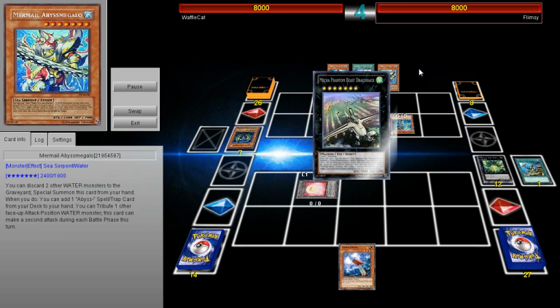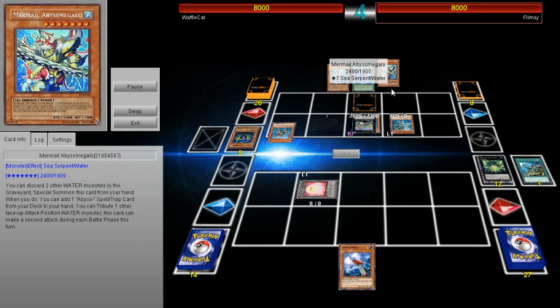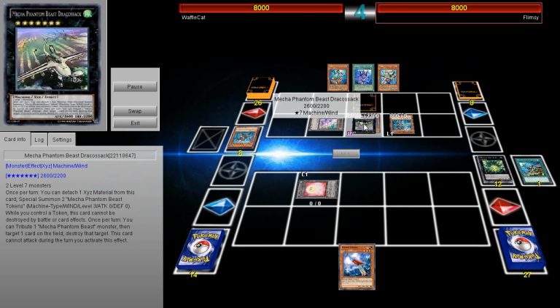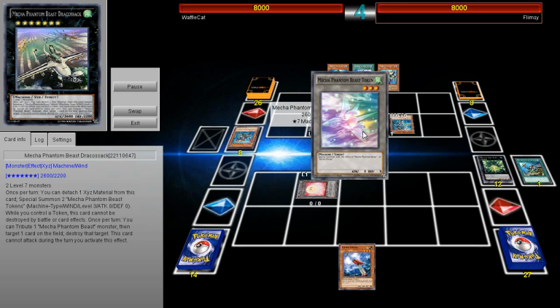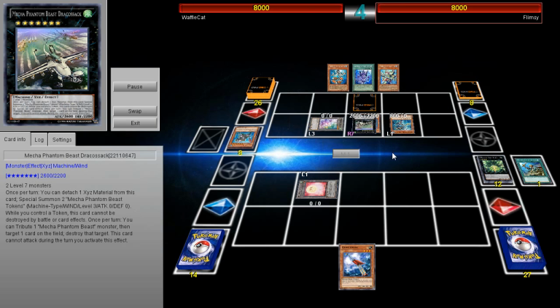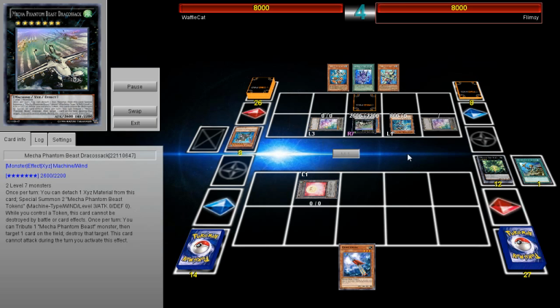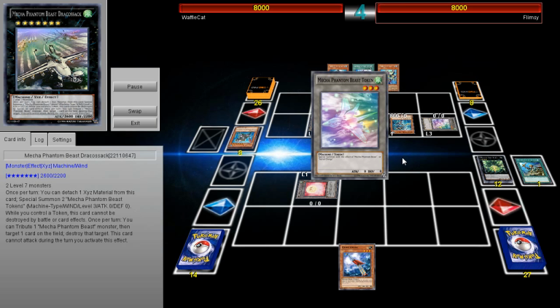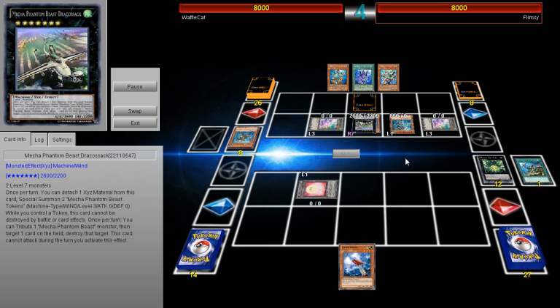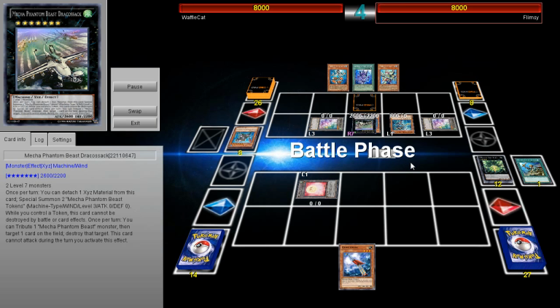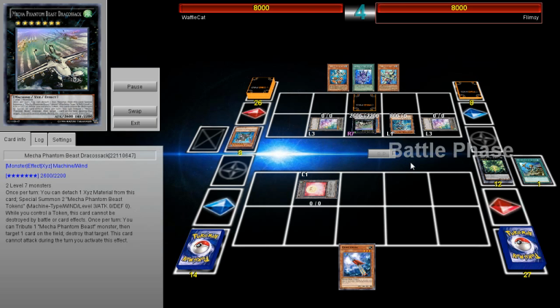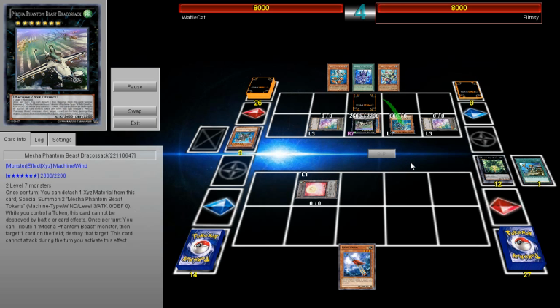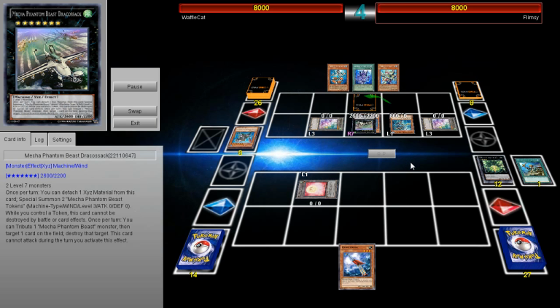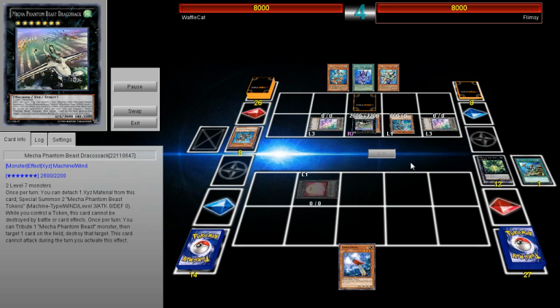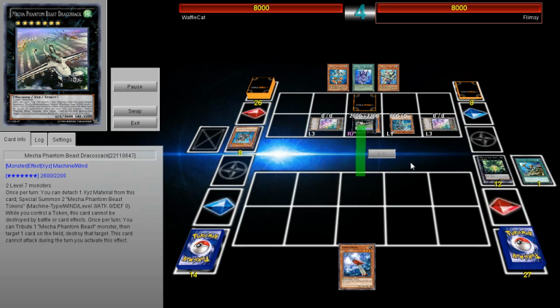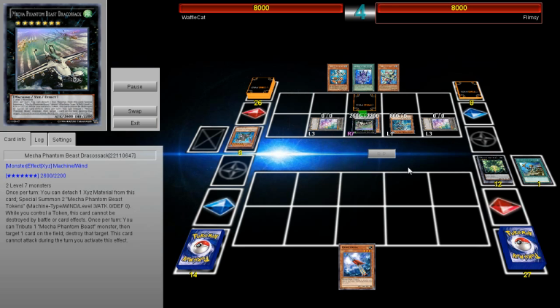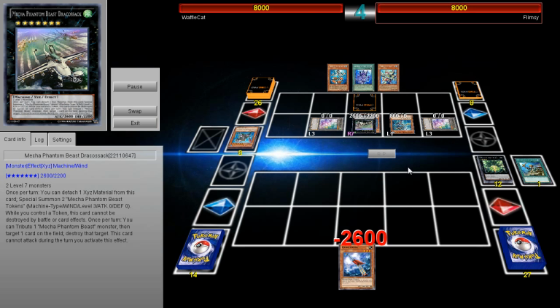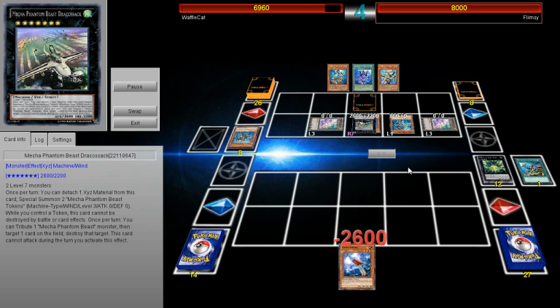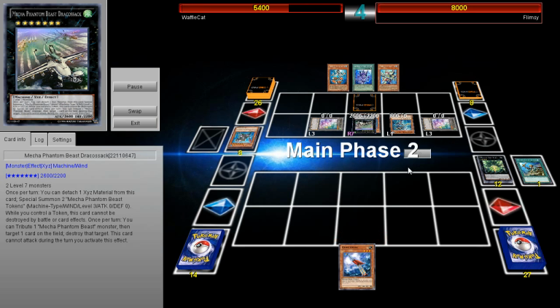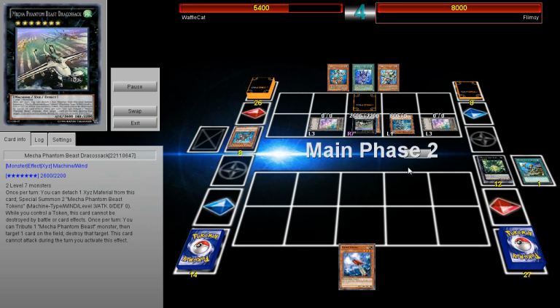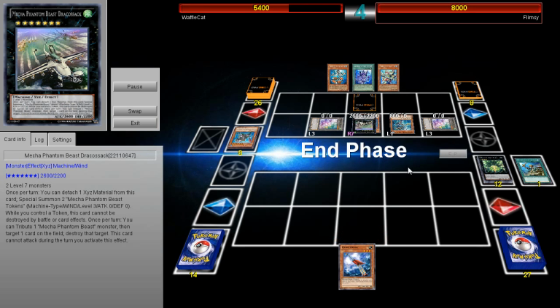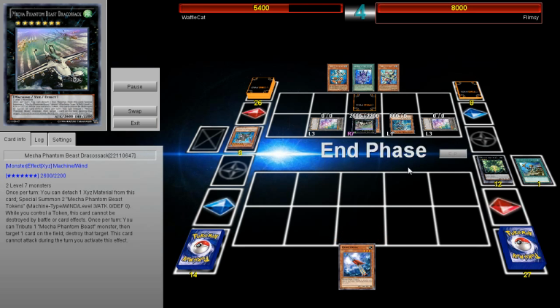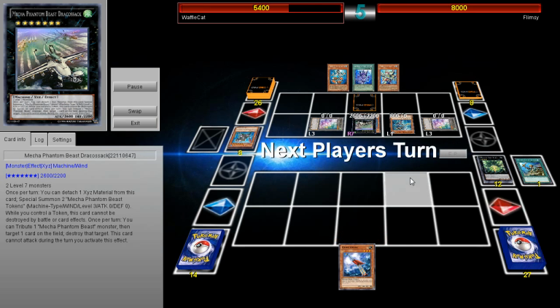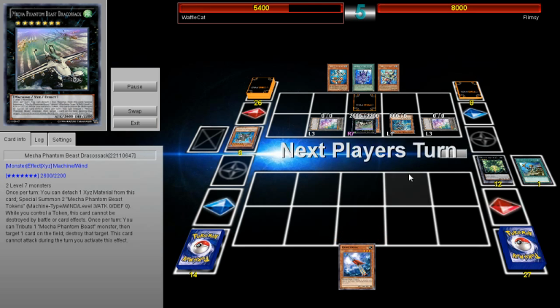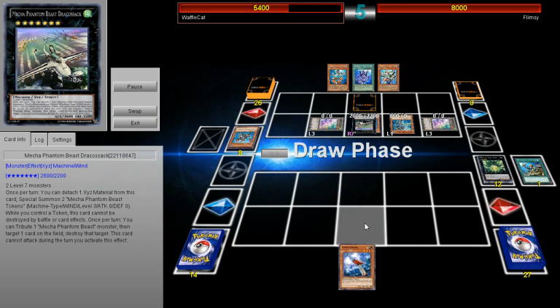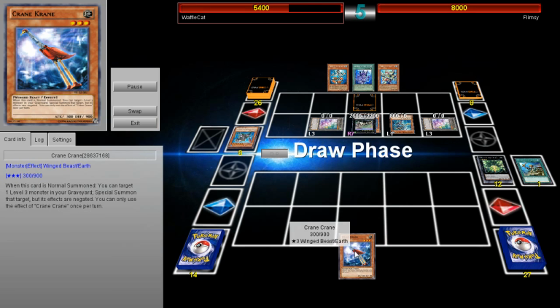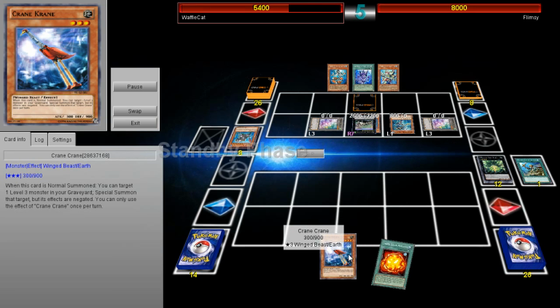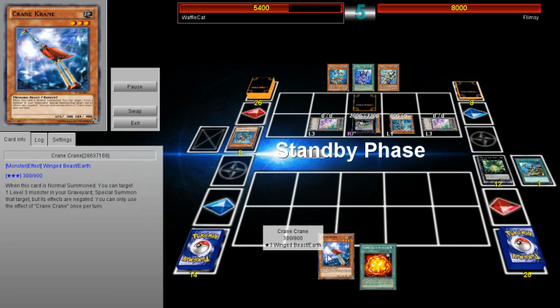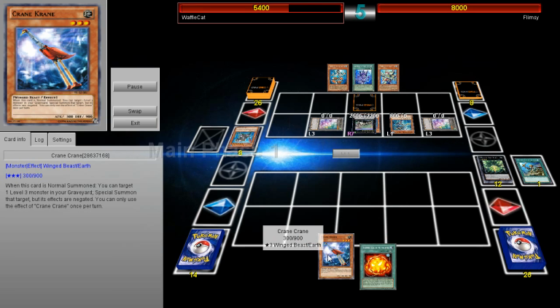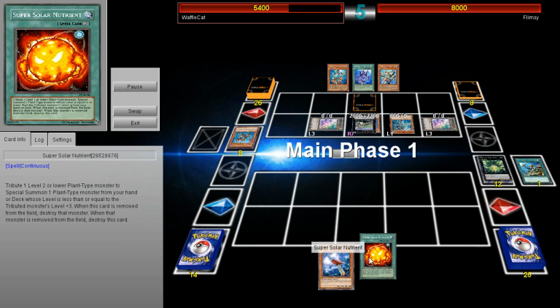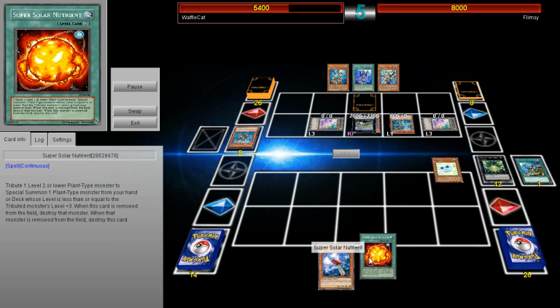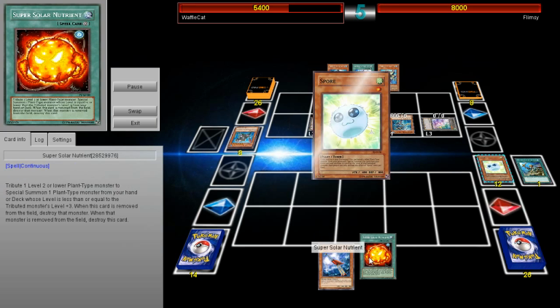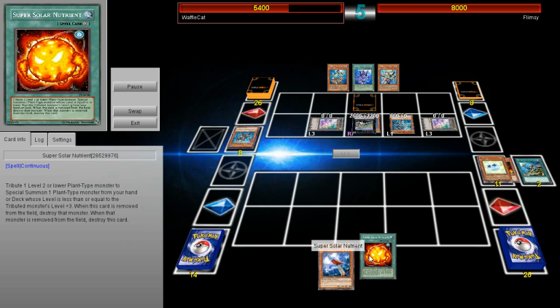Then he goes ahead and makes a Draco Sack over here, and he's going to get some 2,600 points of damage directly to his opponent. Look at his opponent — he's only got a Crane Crane and a Super Solar Nutrient.